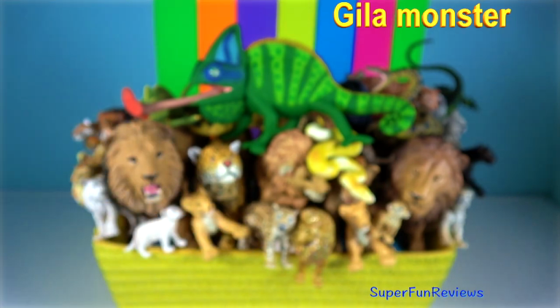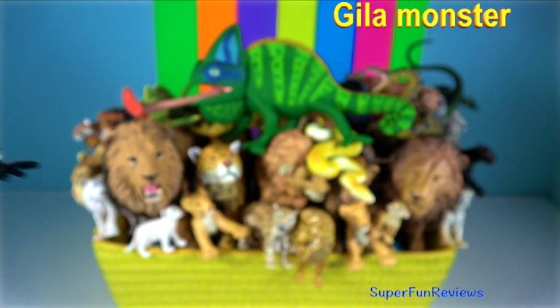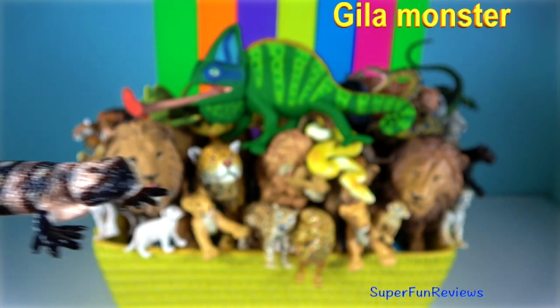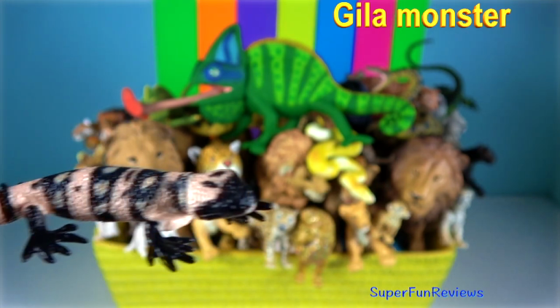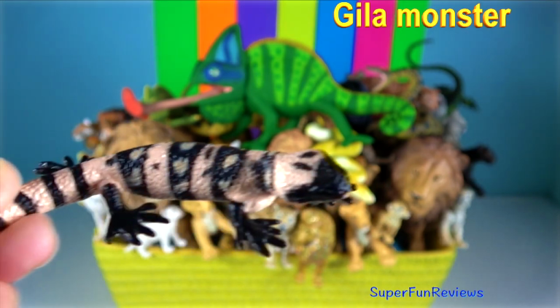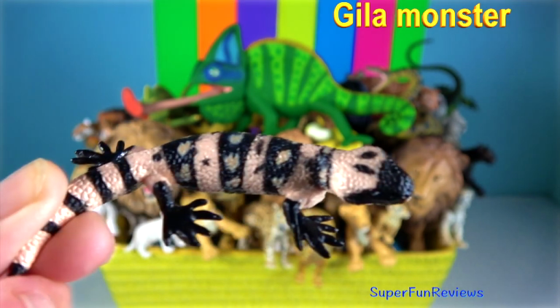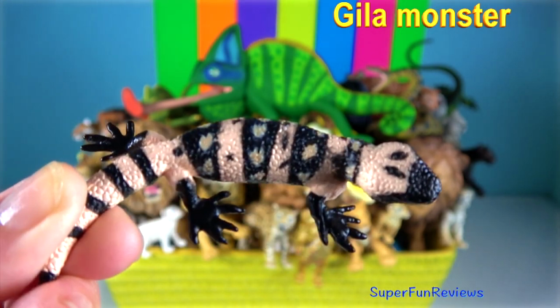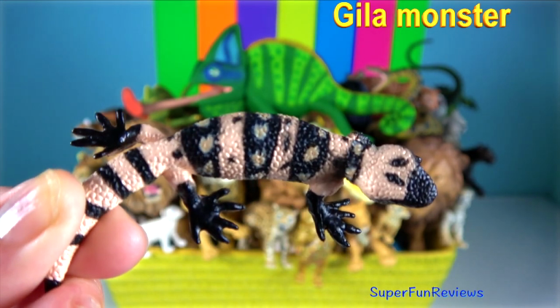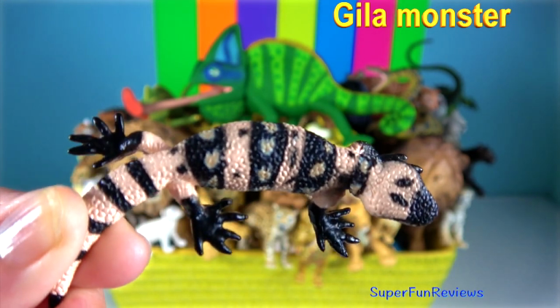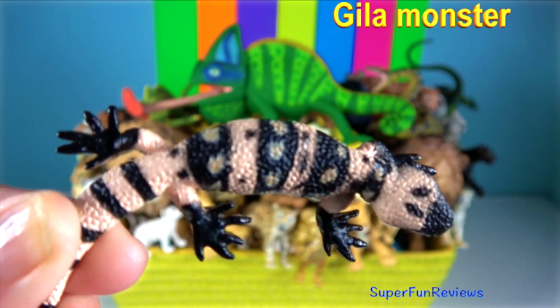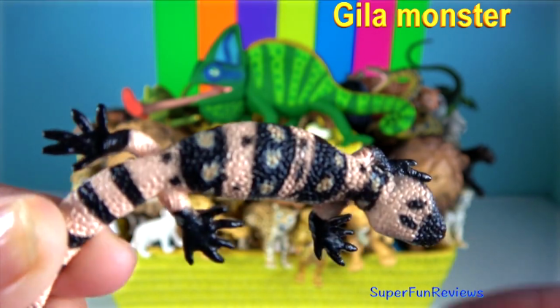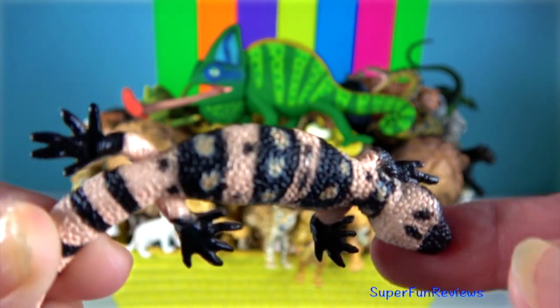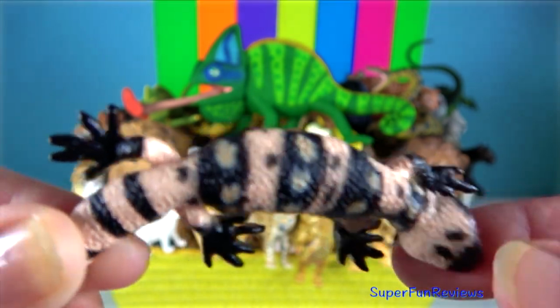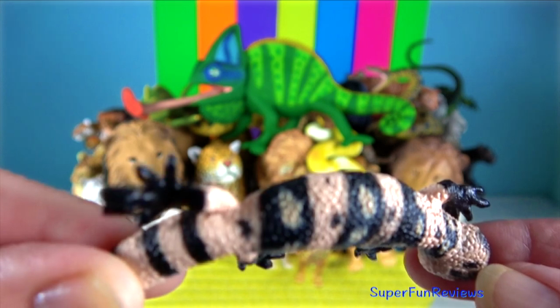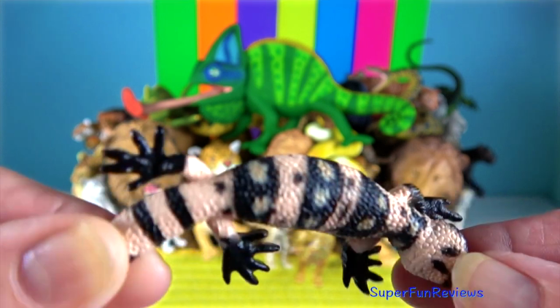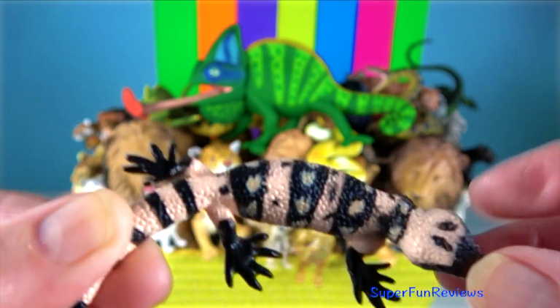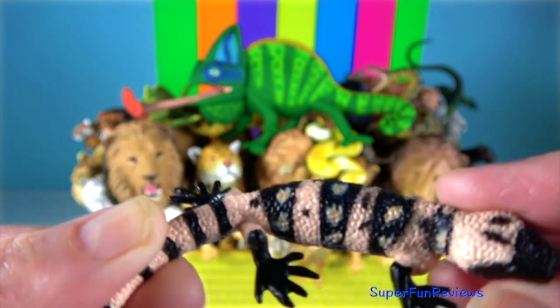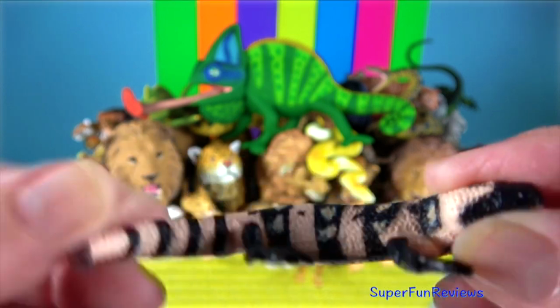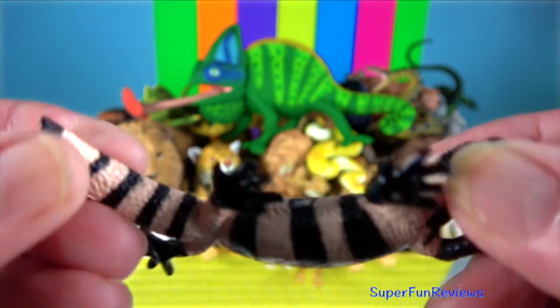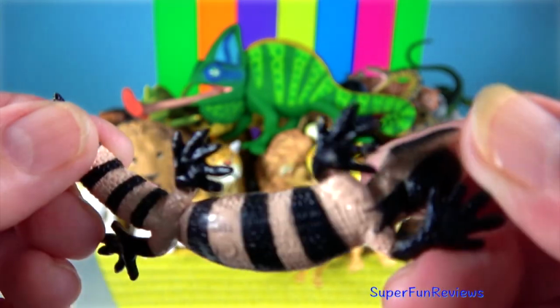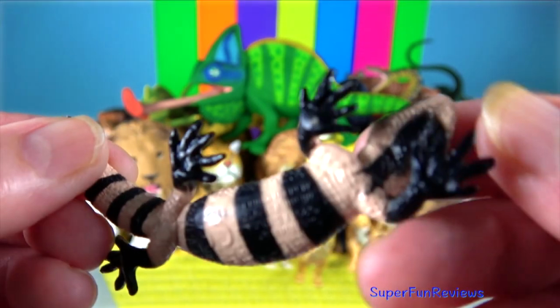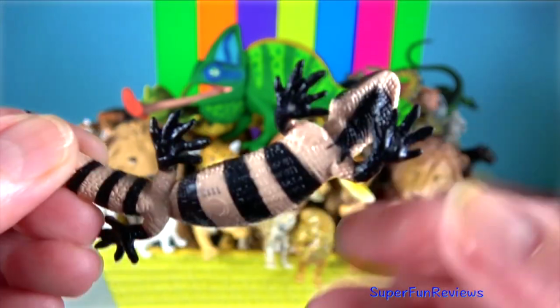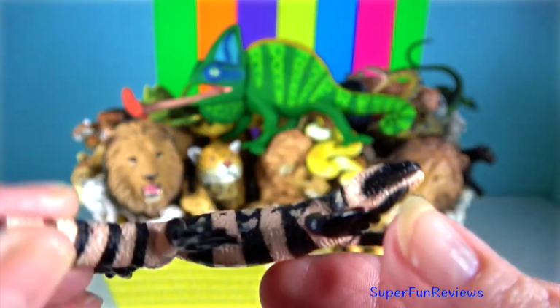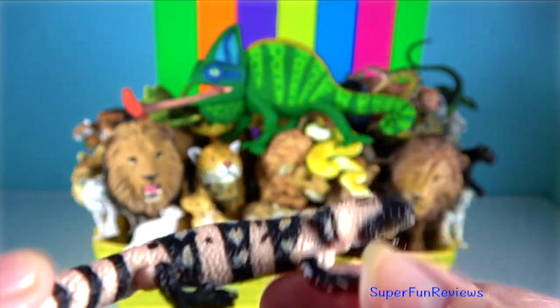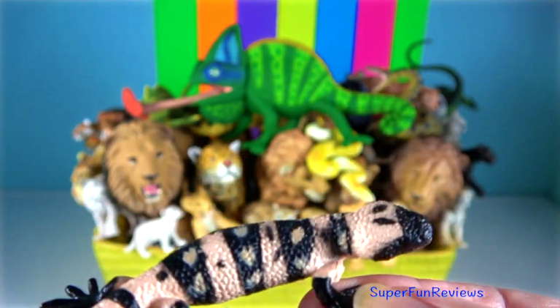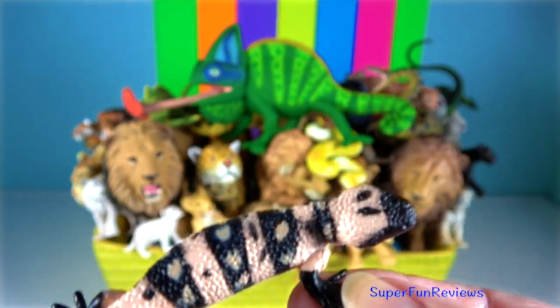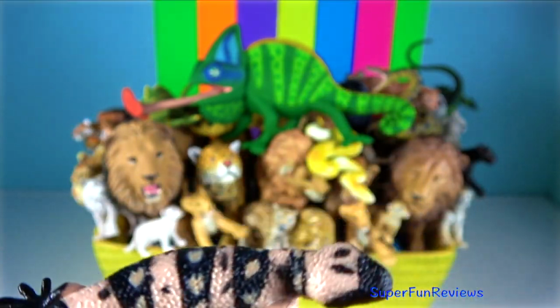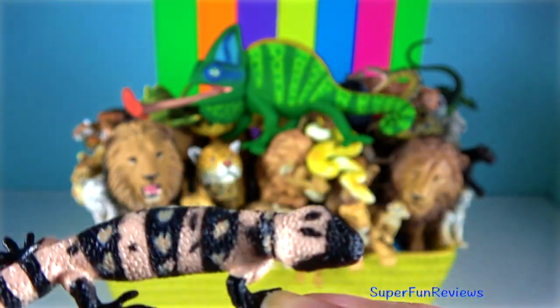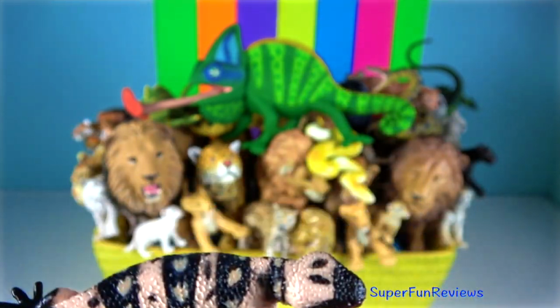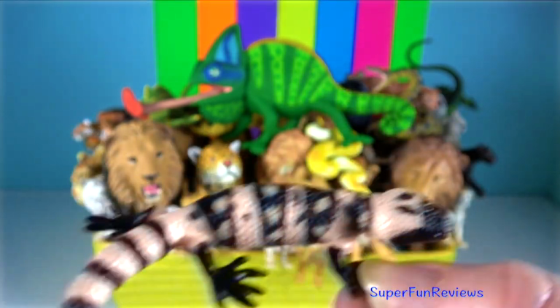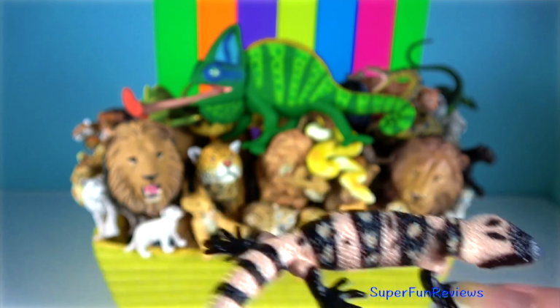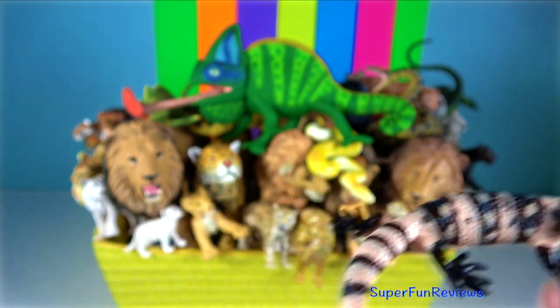Gila Monster. It's a venomous lizard. It produces venom in modified salivary glands at the lower end of its jaws.